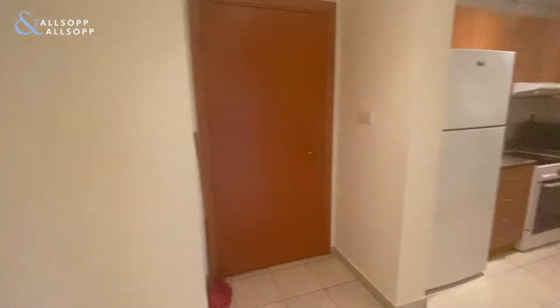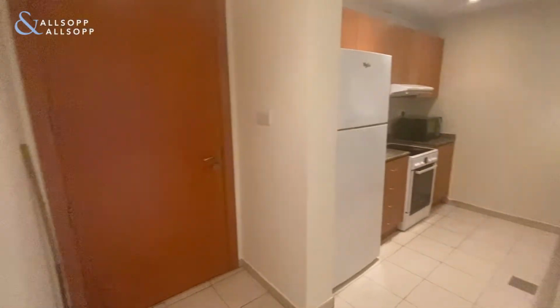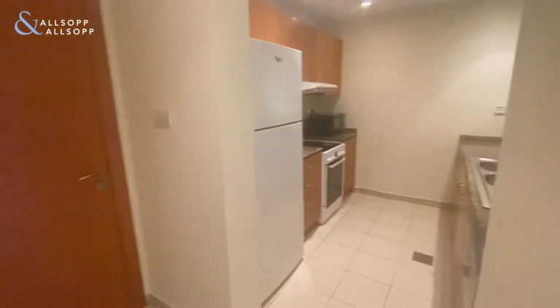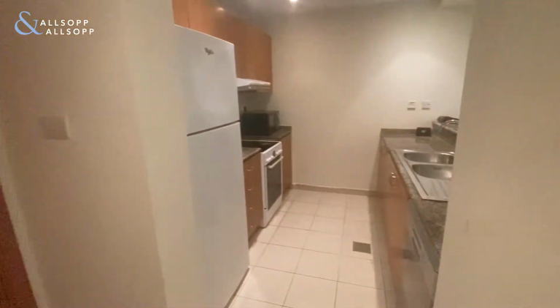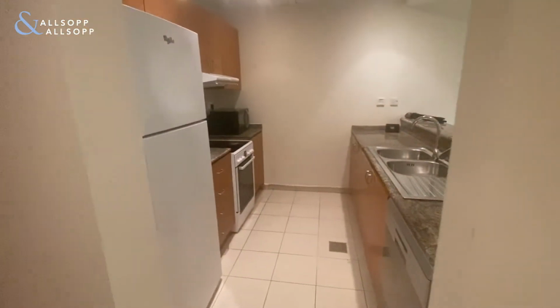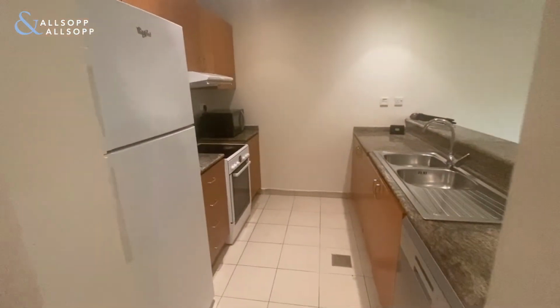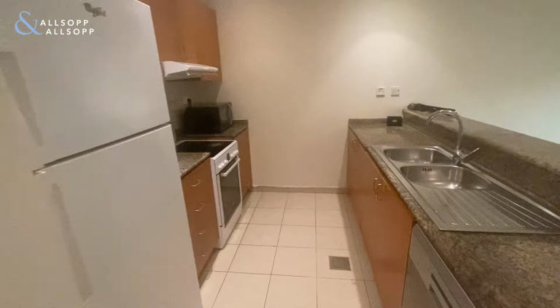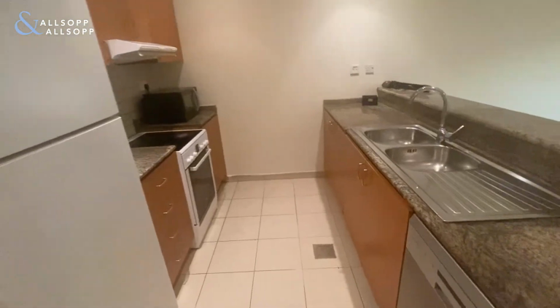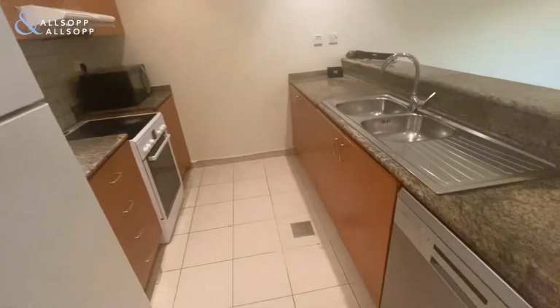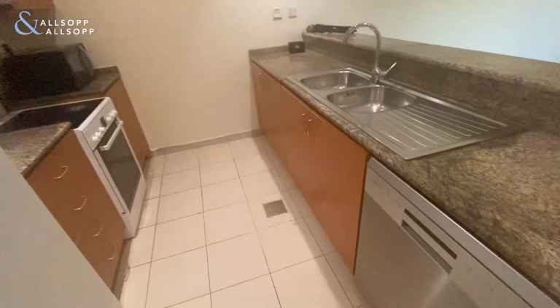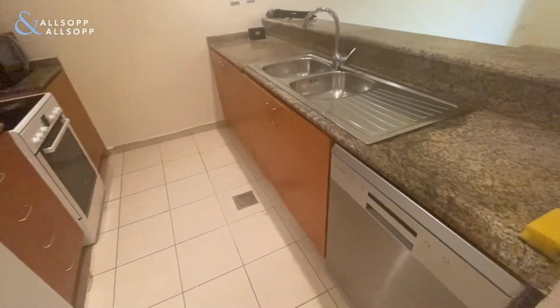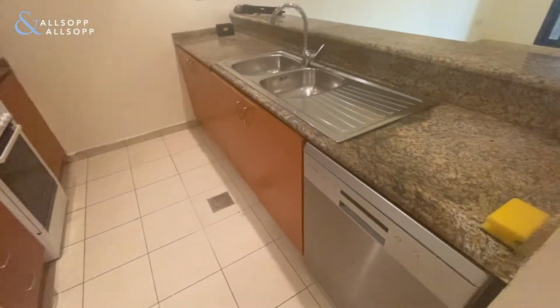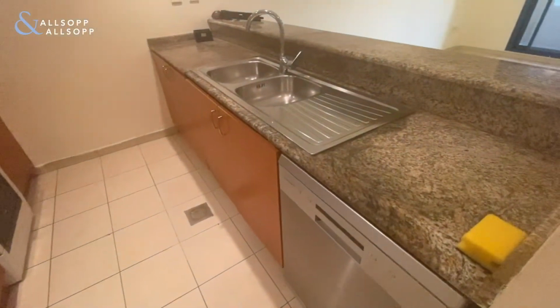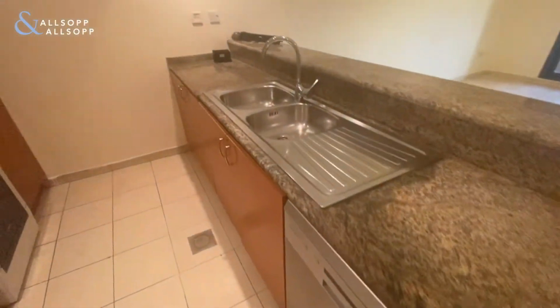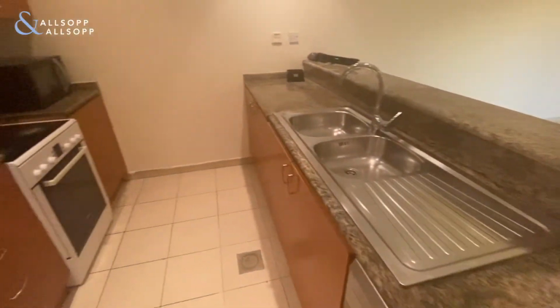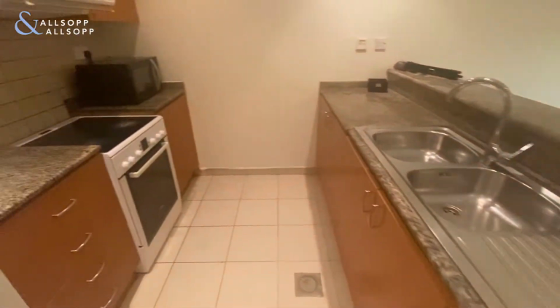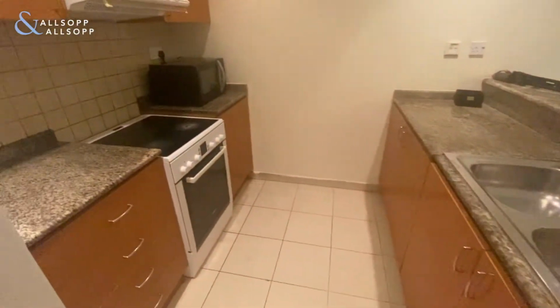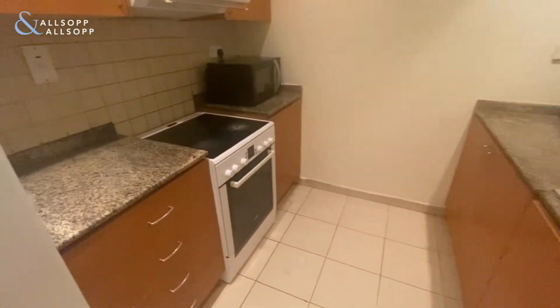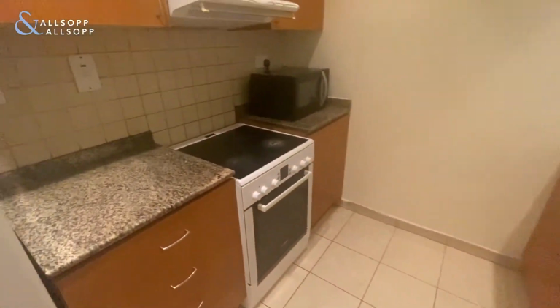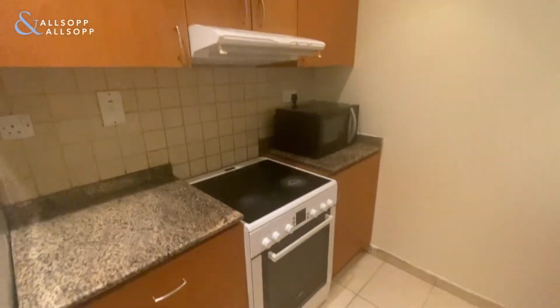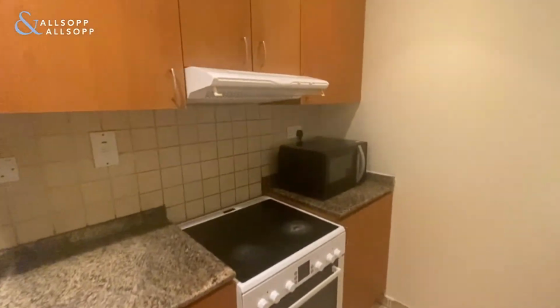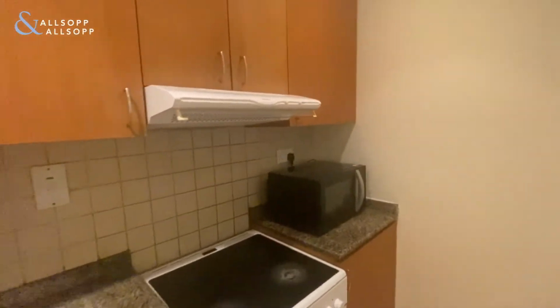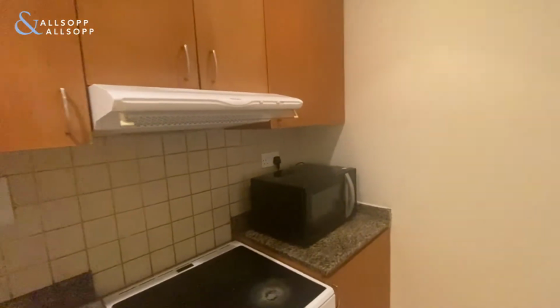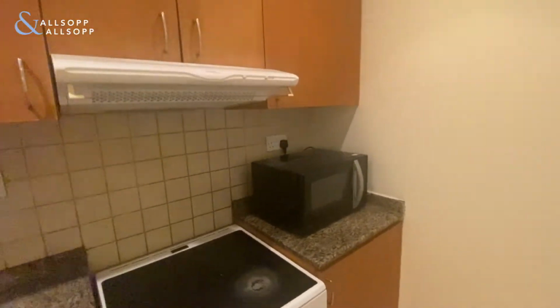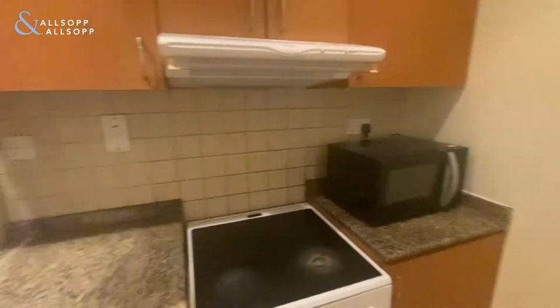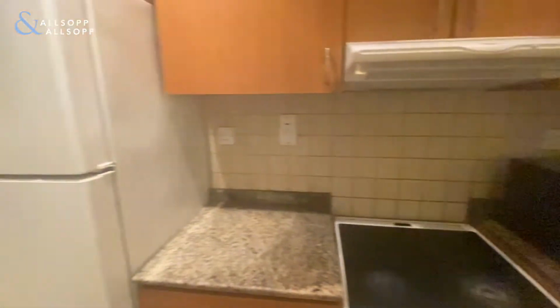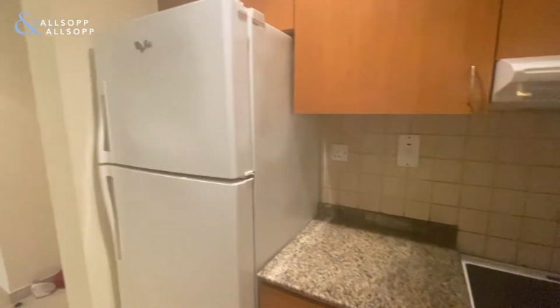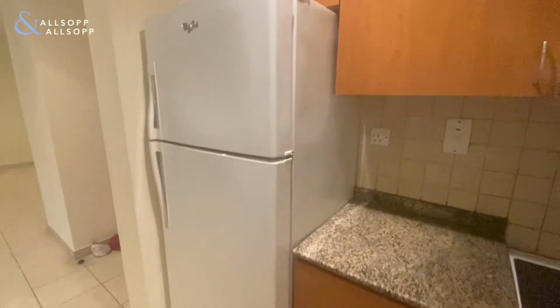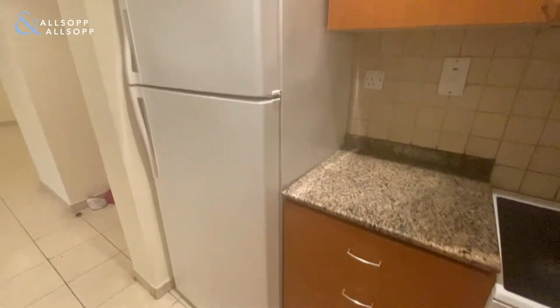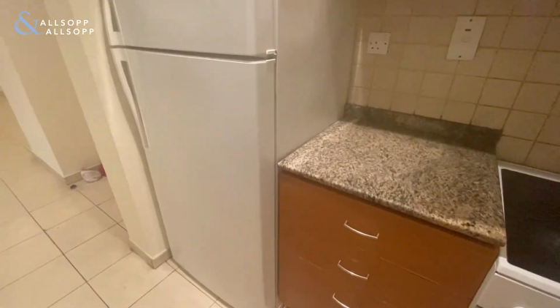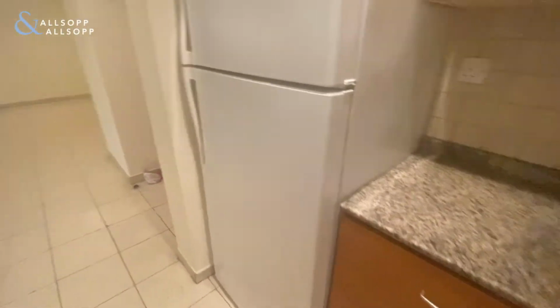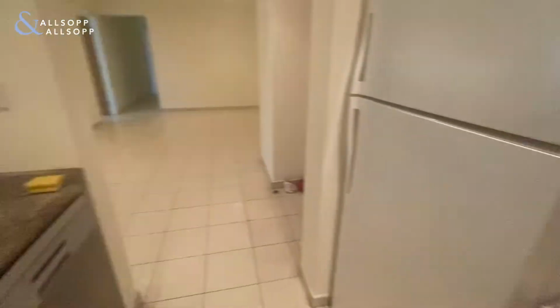As we enter, to the left hand side you have the fully equipped kitchen. The kitchen comes with a dishwasher, a cooker with an oven hood, a microwave, and a fridge freezer, all in good working condition.